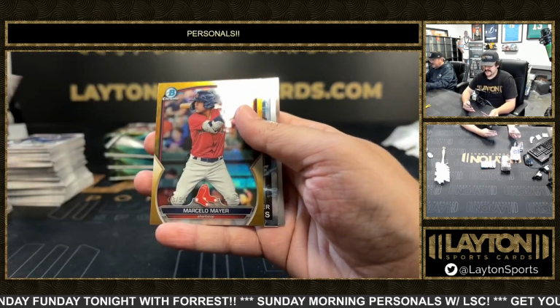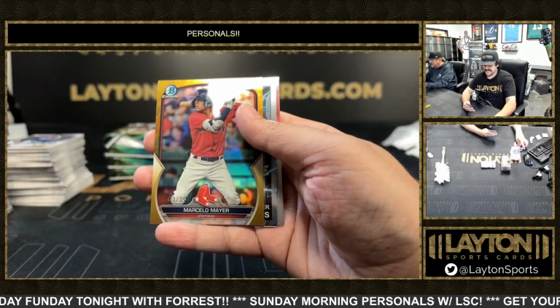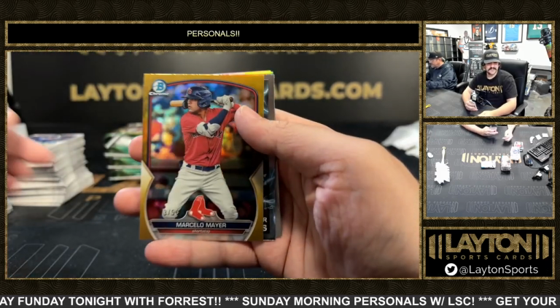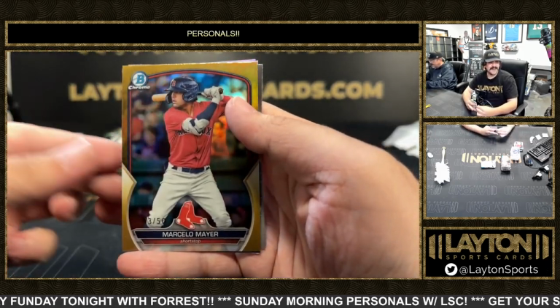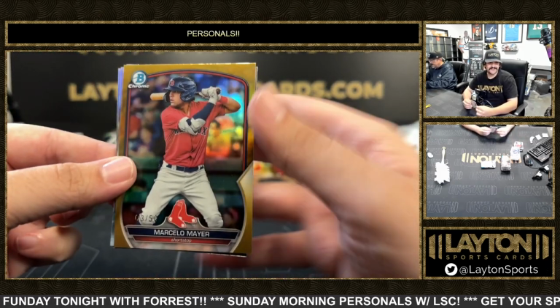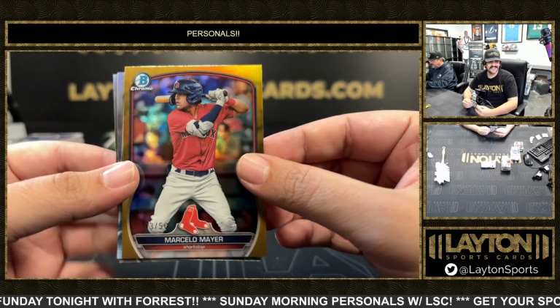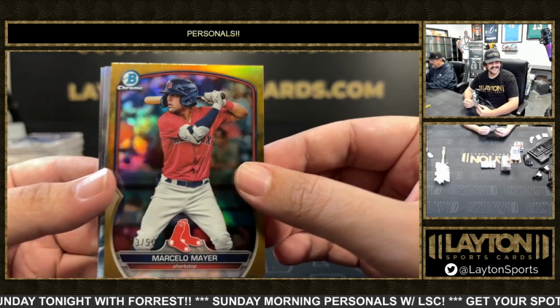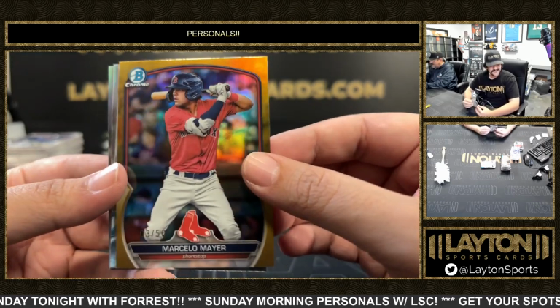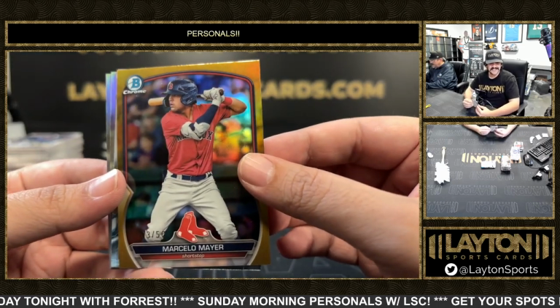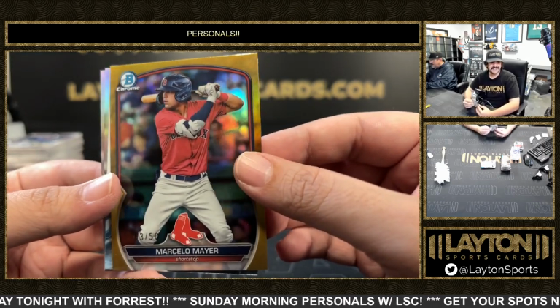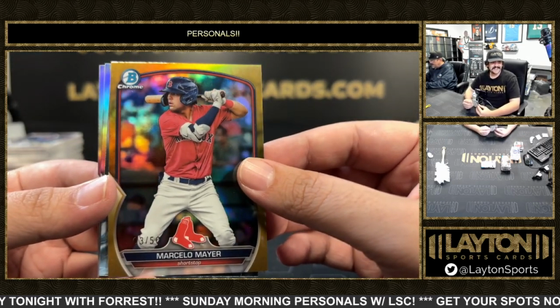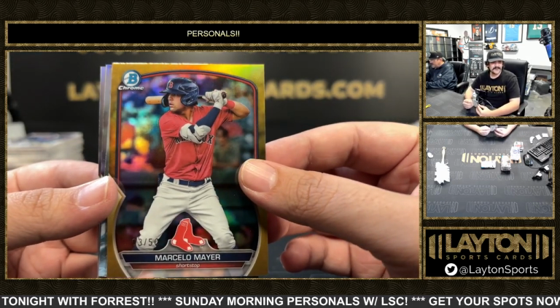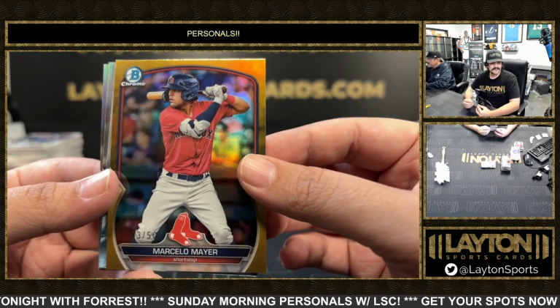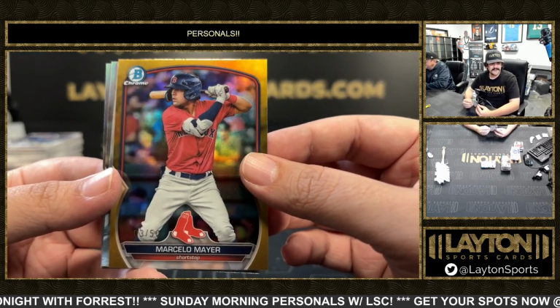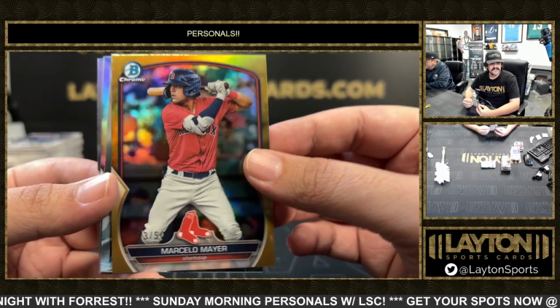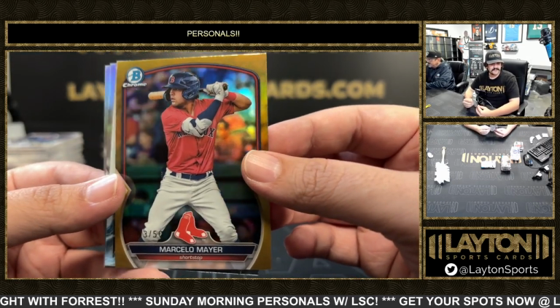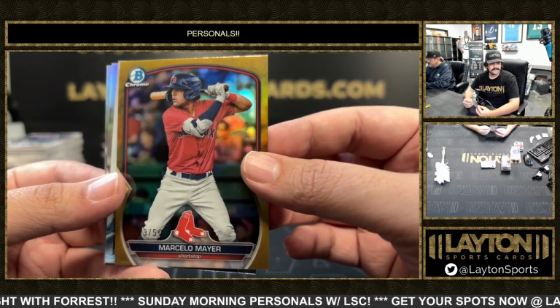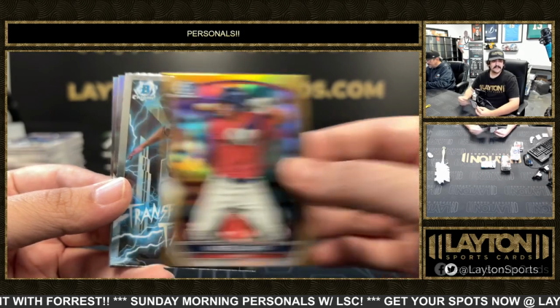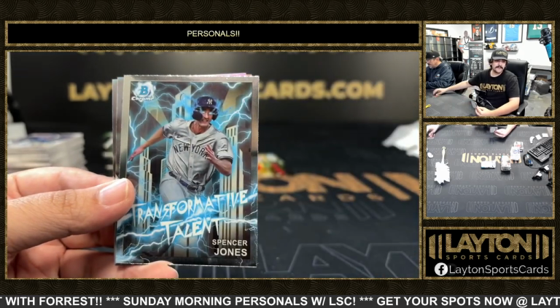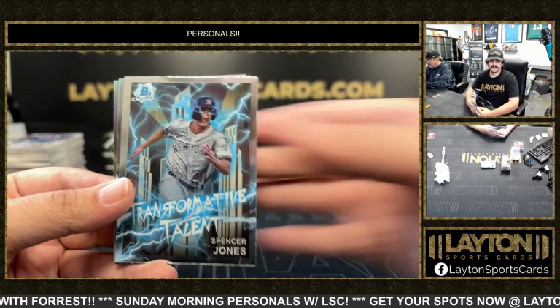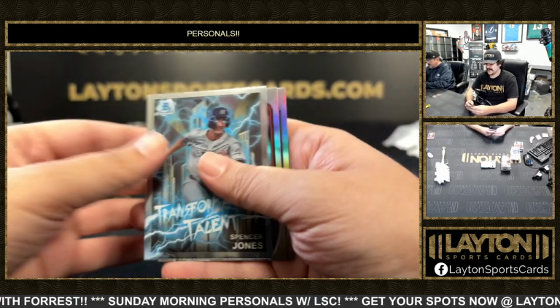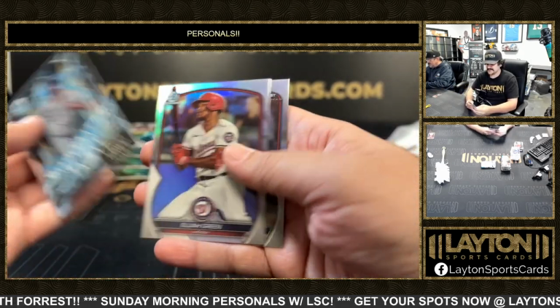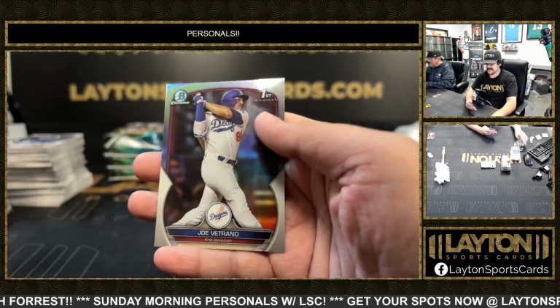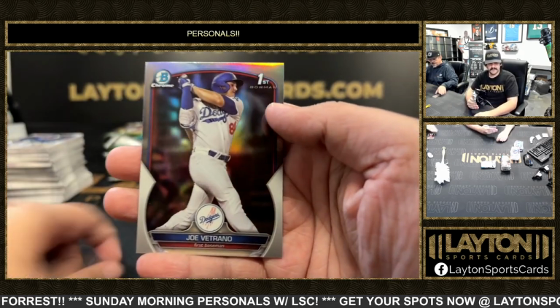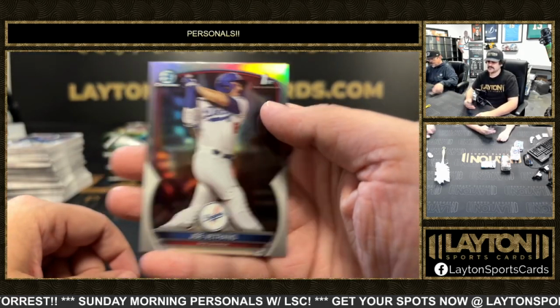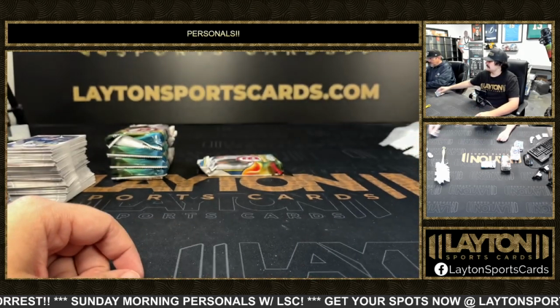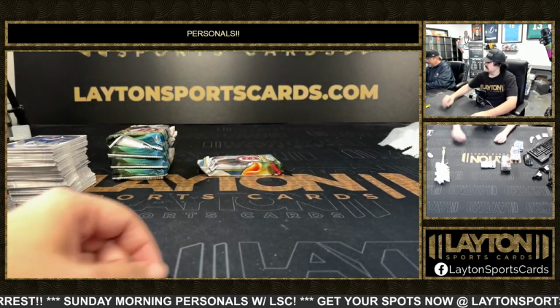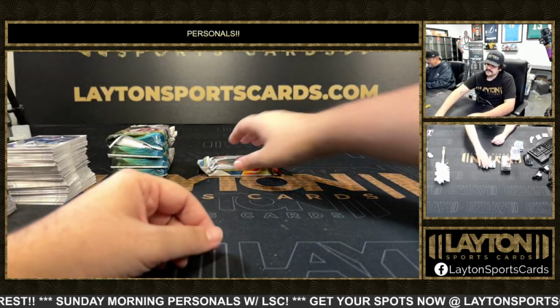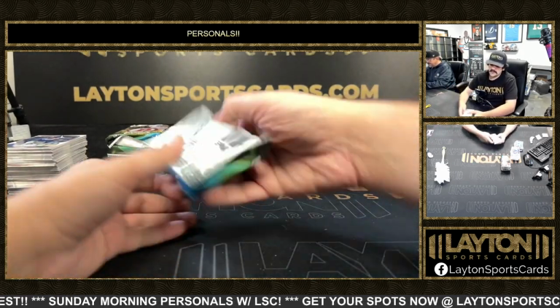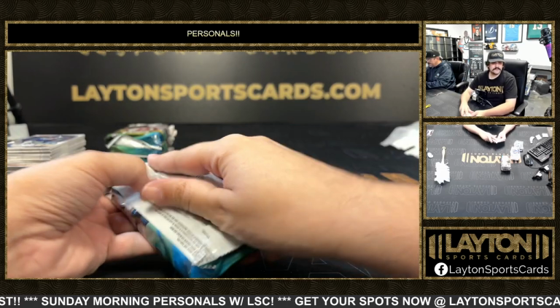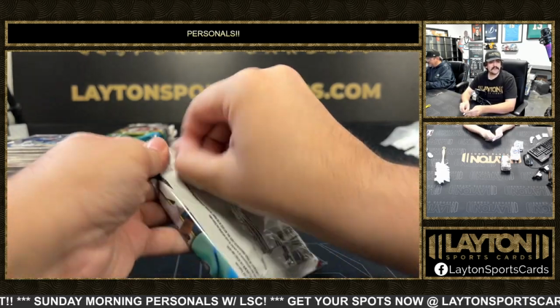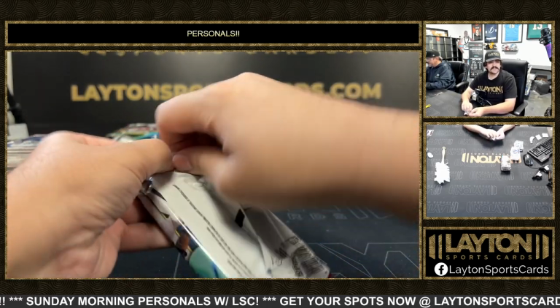It's going to be Marcello Meyer to 50 — it's the Red Sox. Yellow Roman Anthony, and now we got Marcello to 50, a little Von Pock, and a first Petrano. Two Red Sox there.